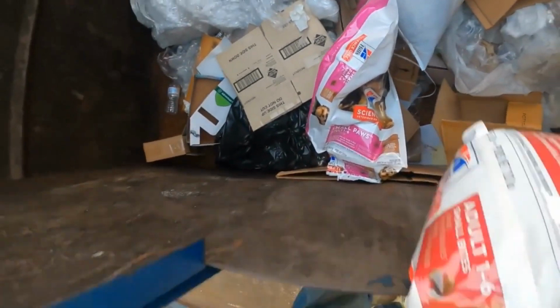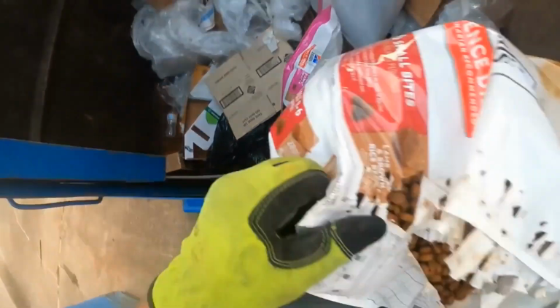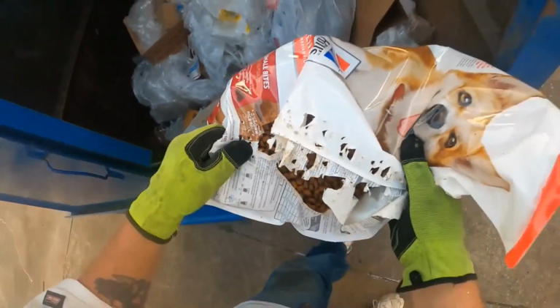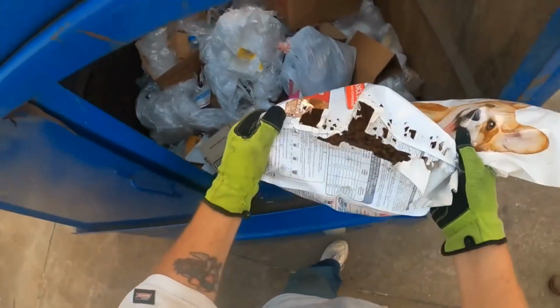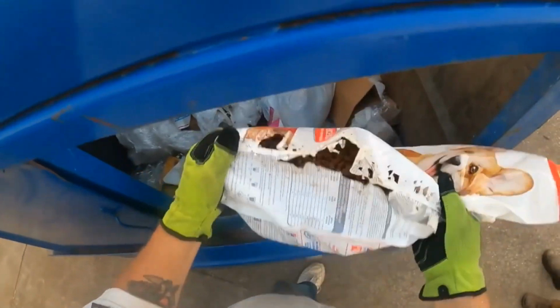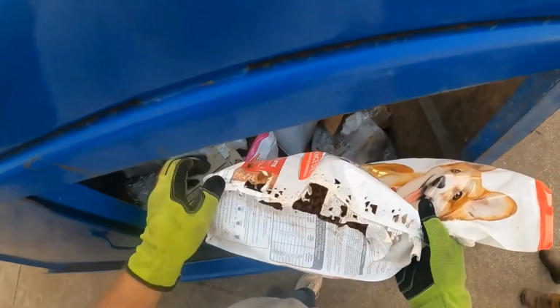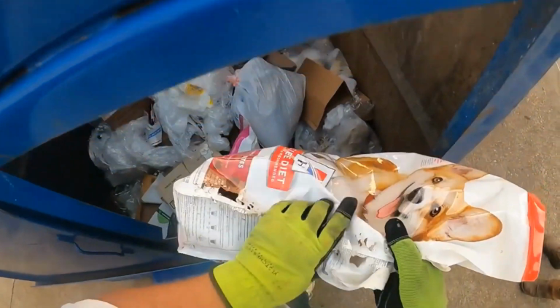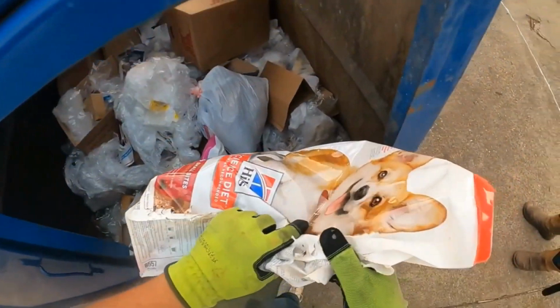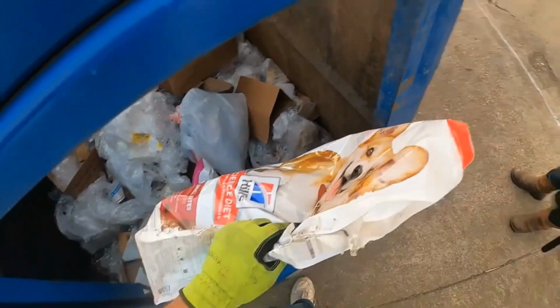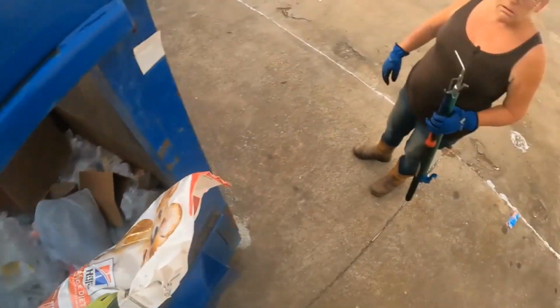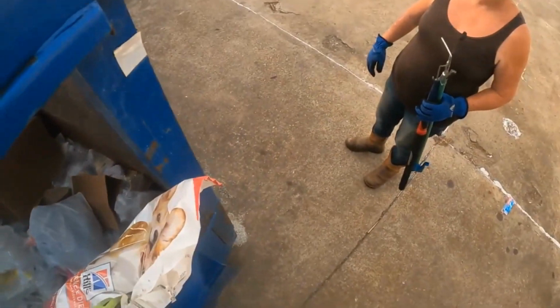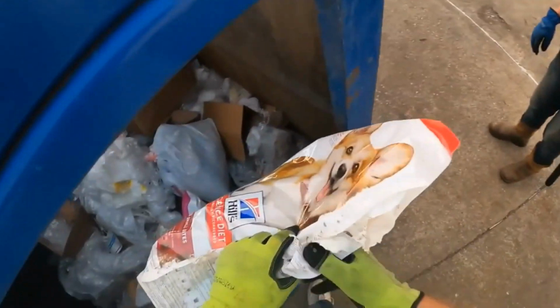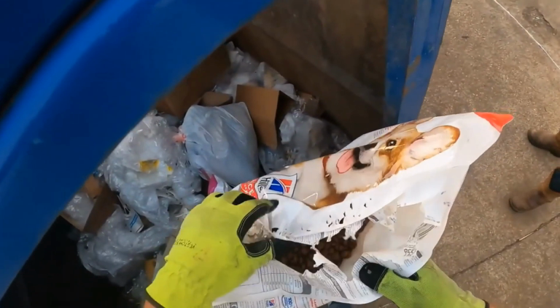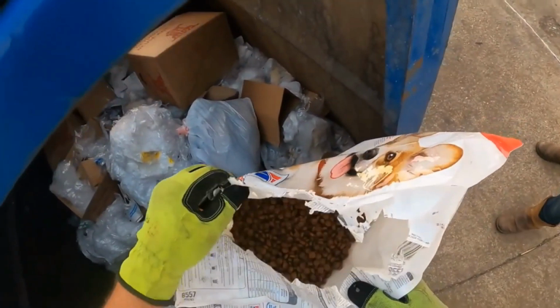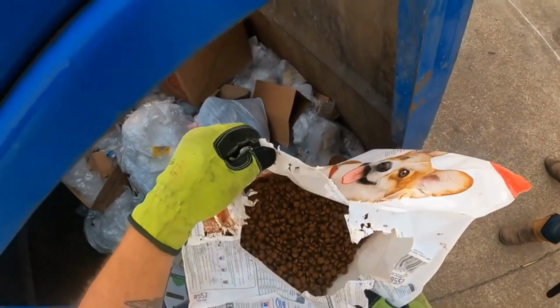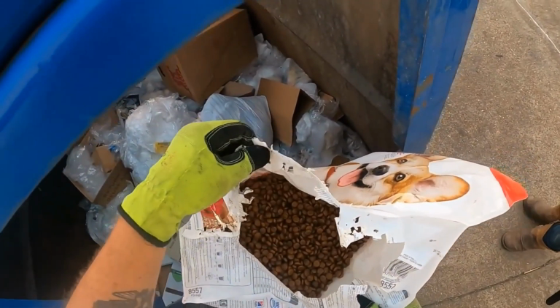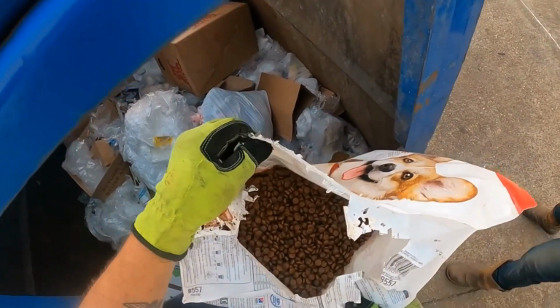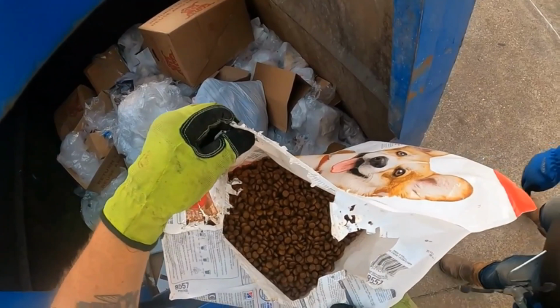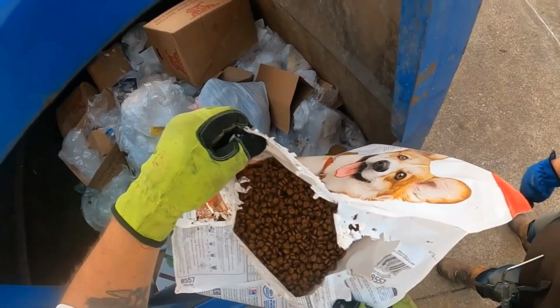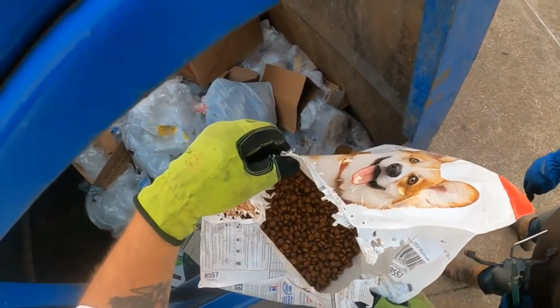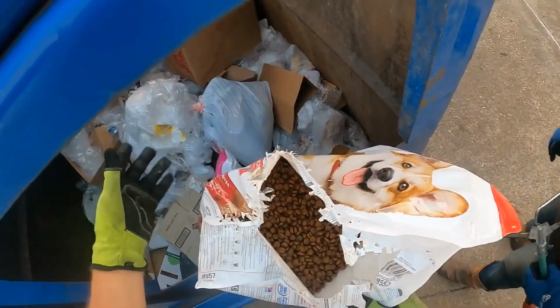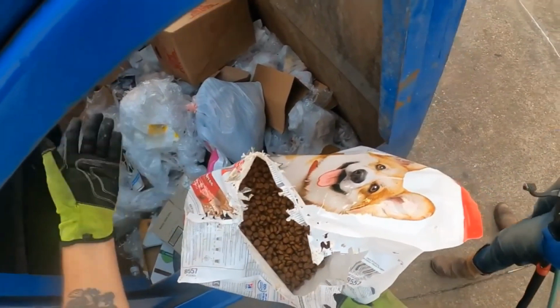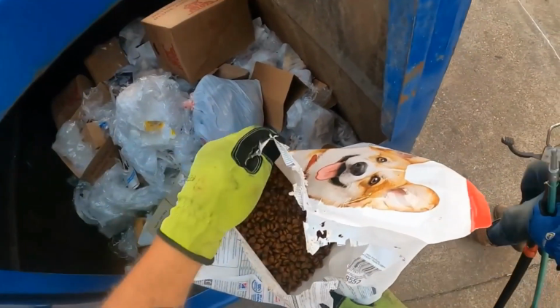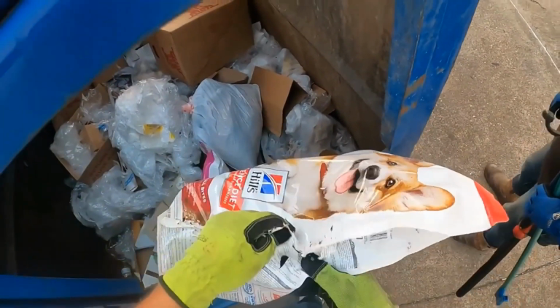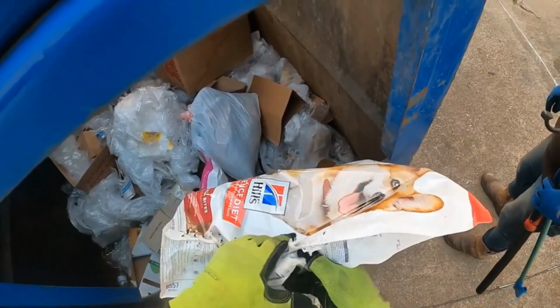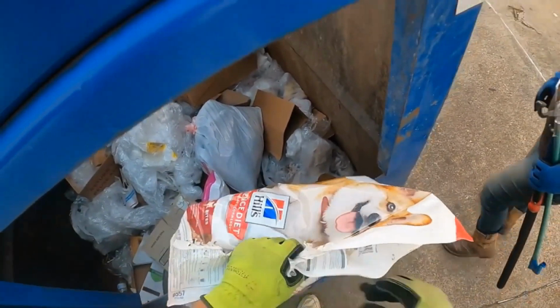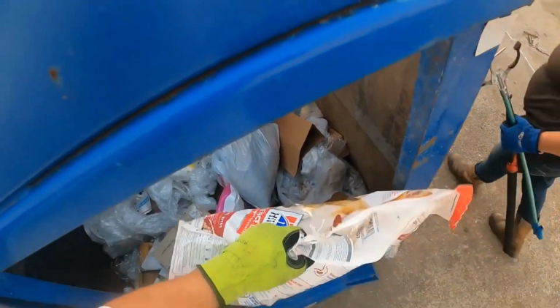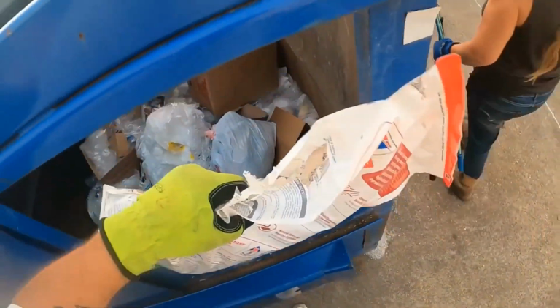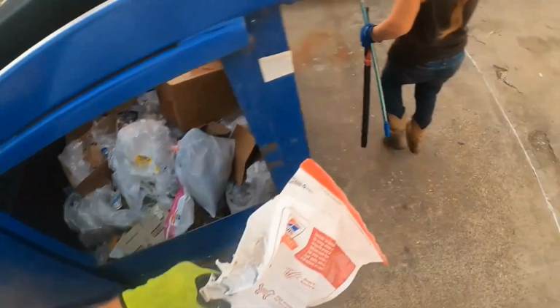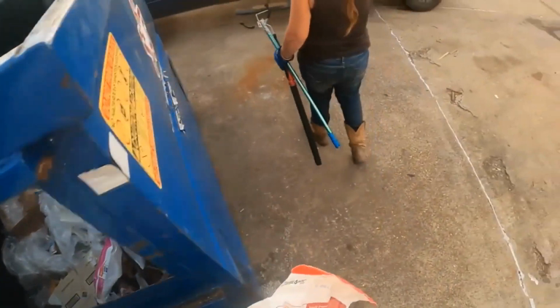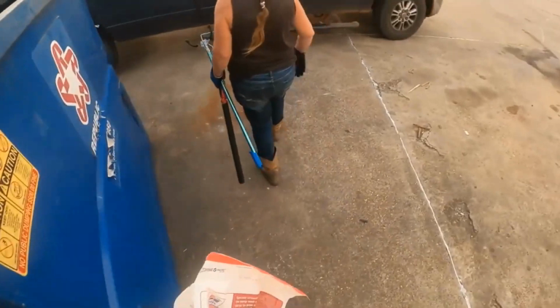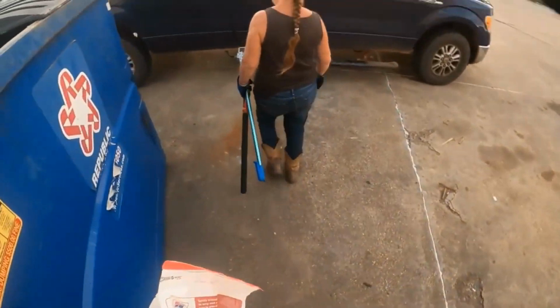That's not all I see here. The bag is ripped and it's just falling out of the bag. All right guys, we'll see y'all in a little bit.